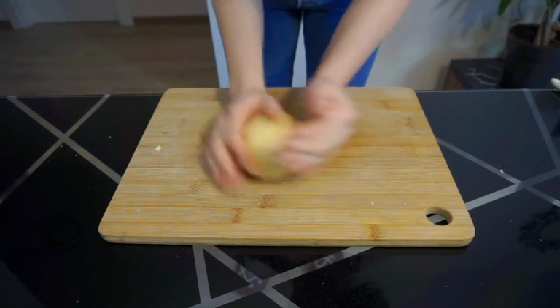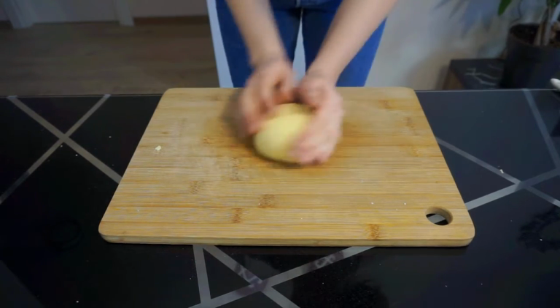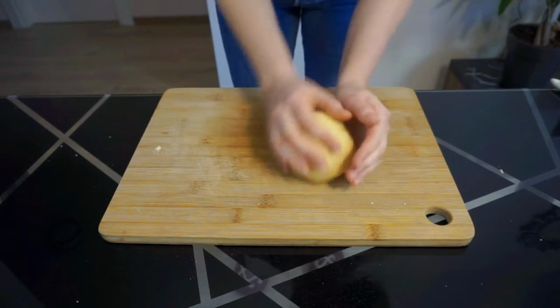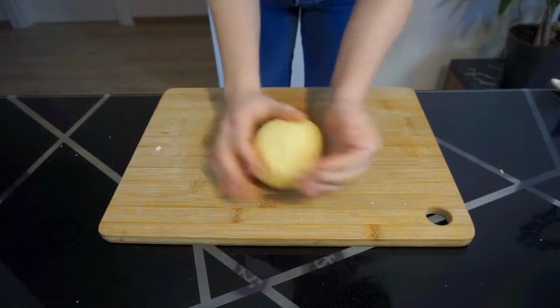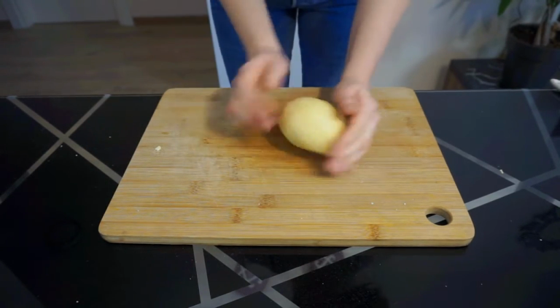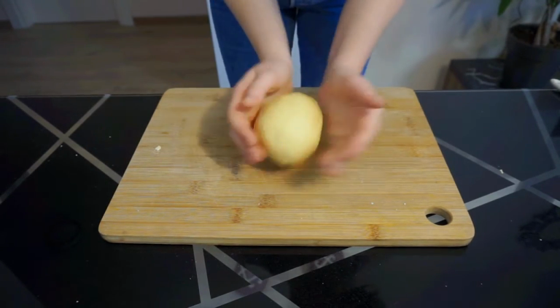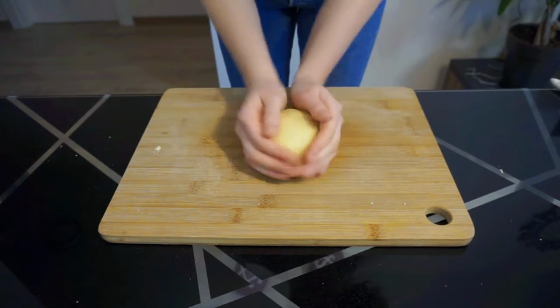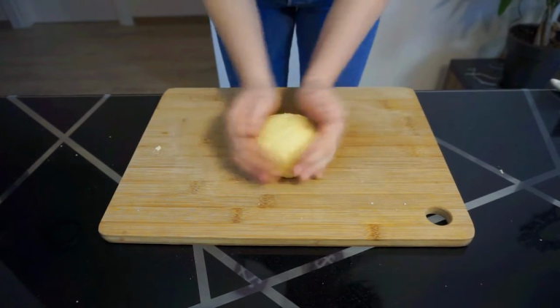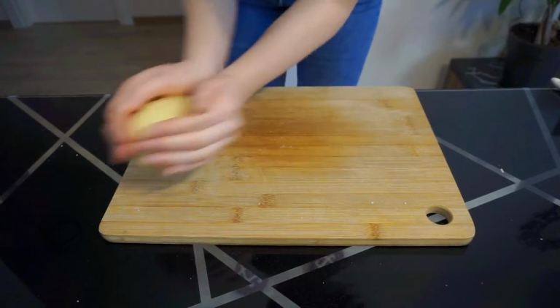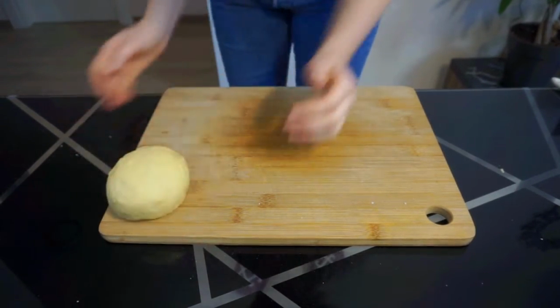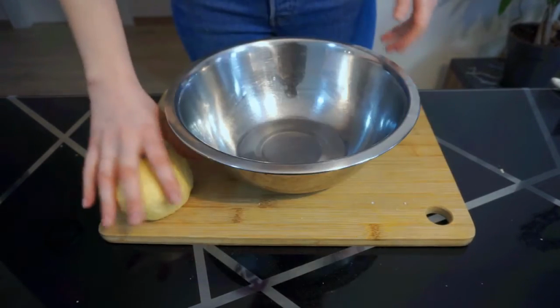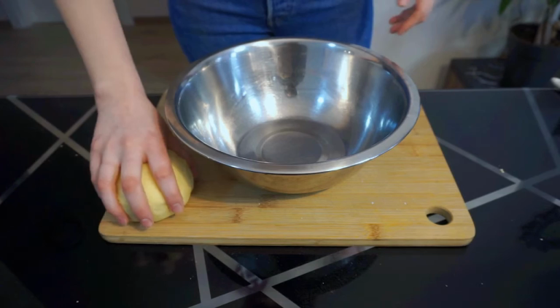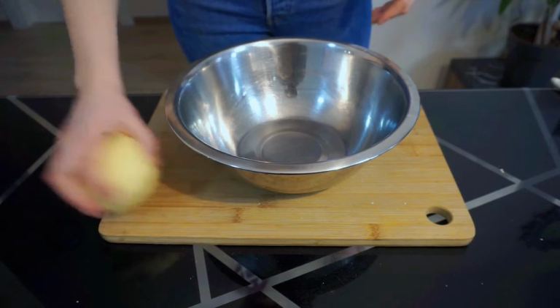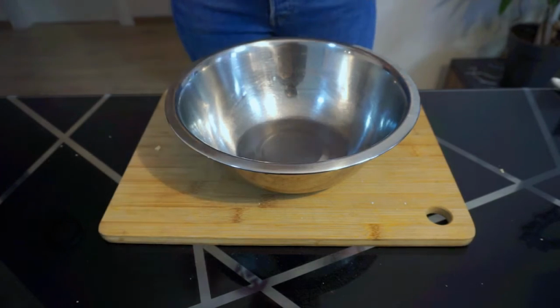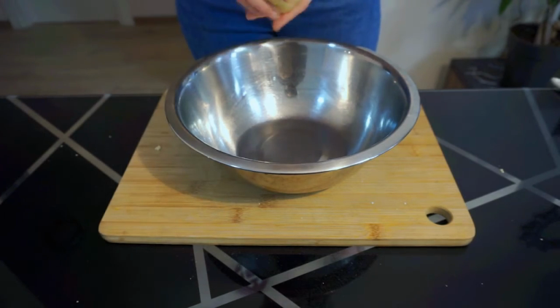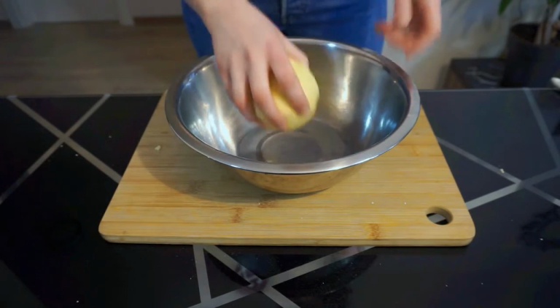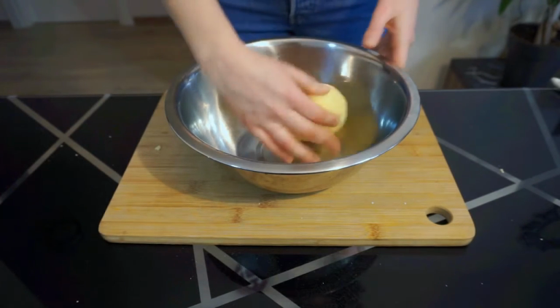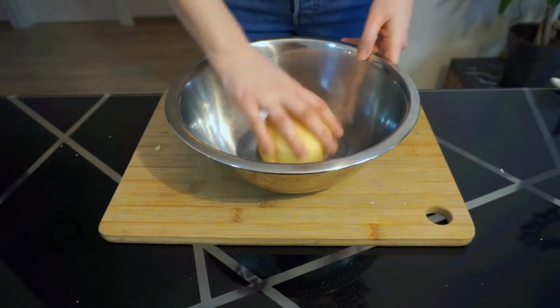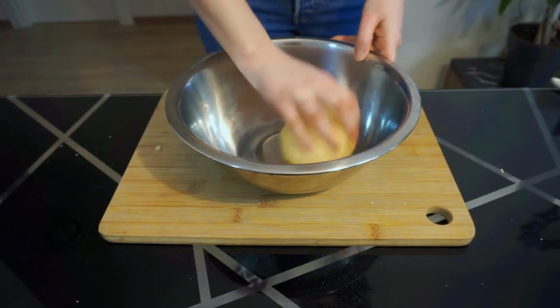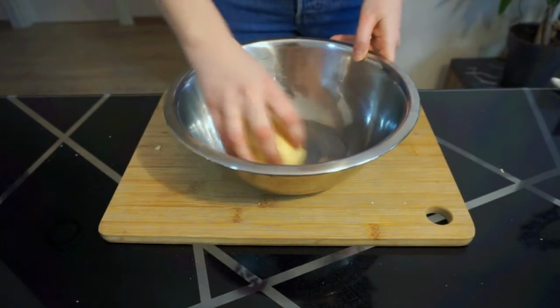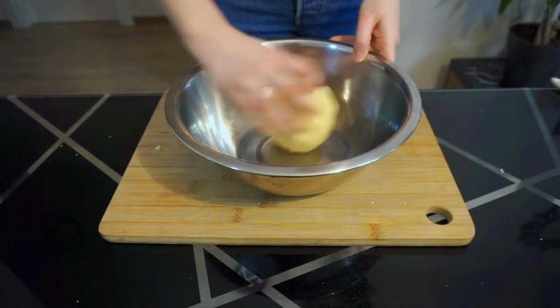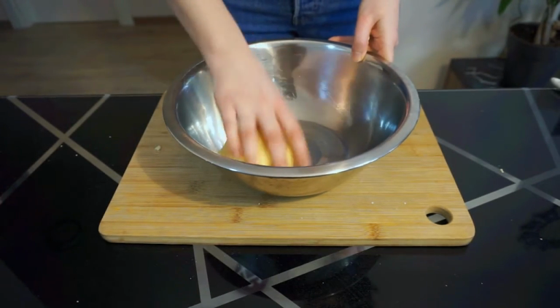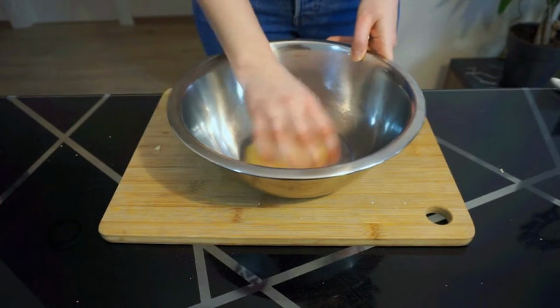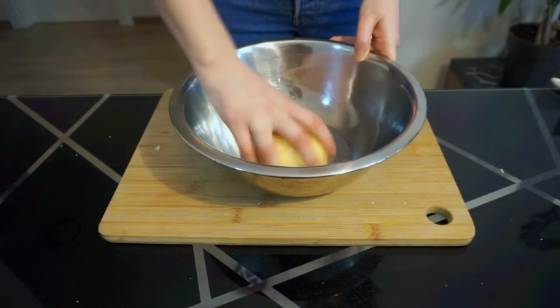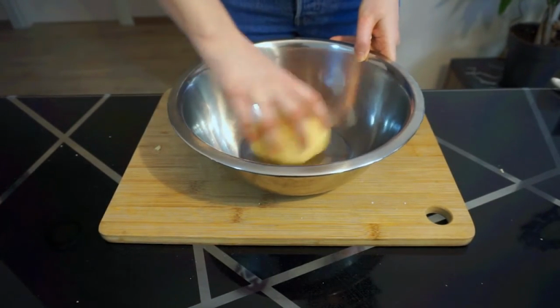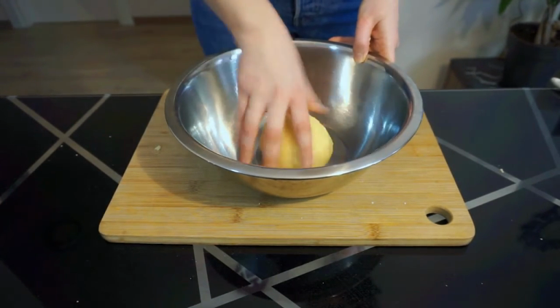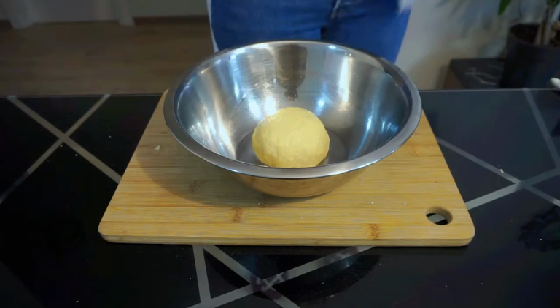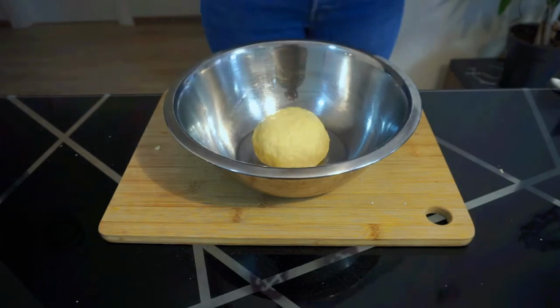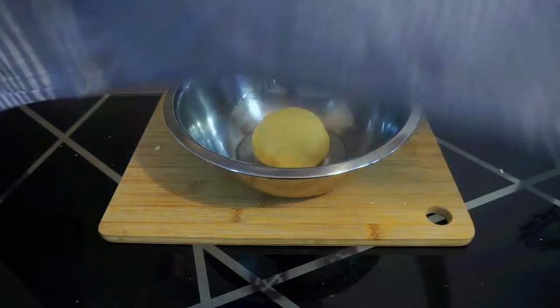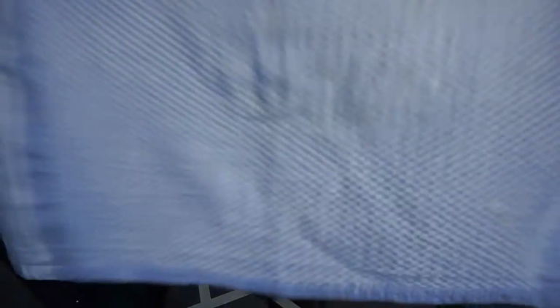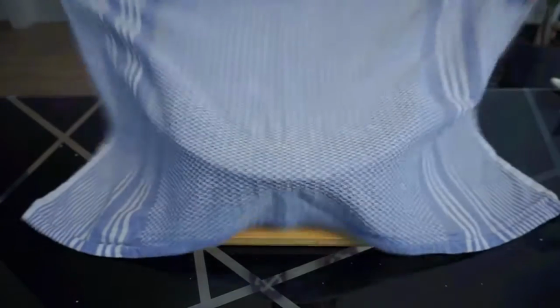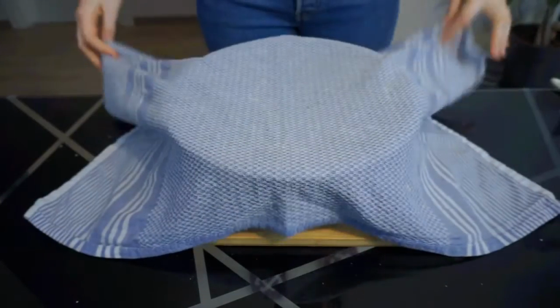Transfer to a lightly oiled bowl, toss it around to coat it in the oil, and cover with plastic or a damp tea towel and set in a warm spot to rise until doubled in size, about 1 to 2 hours depending on the temperature of your room.